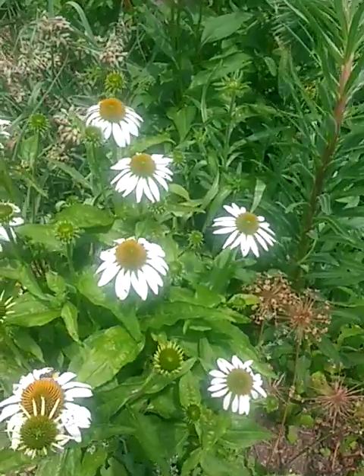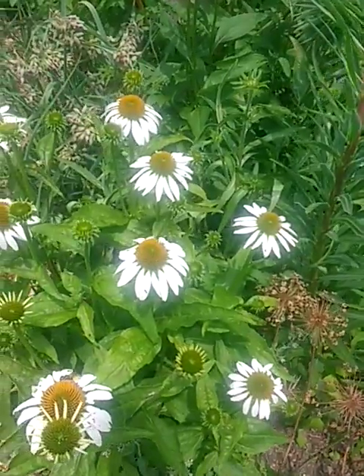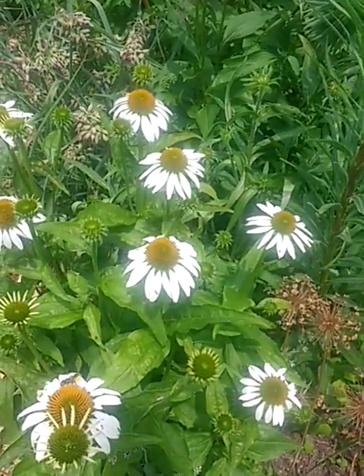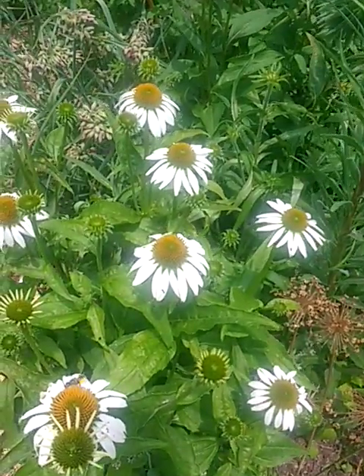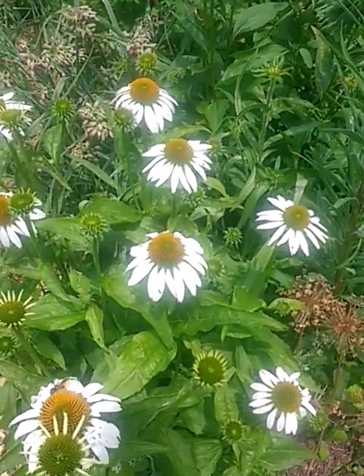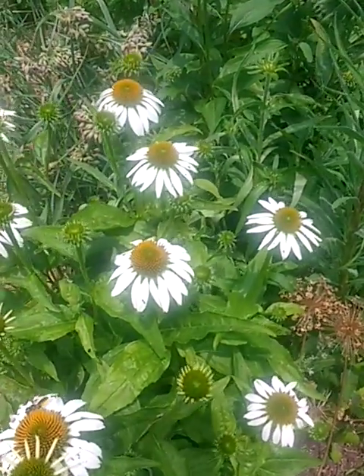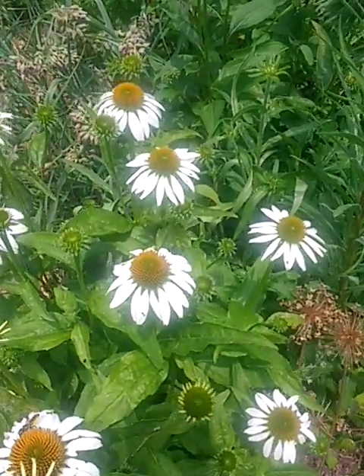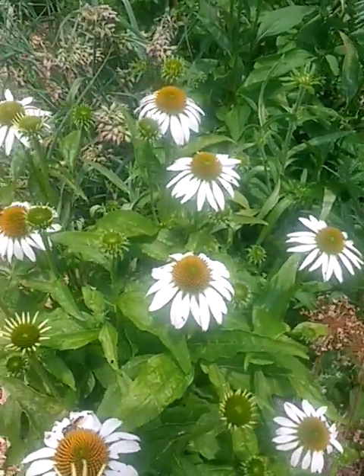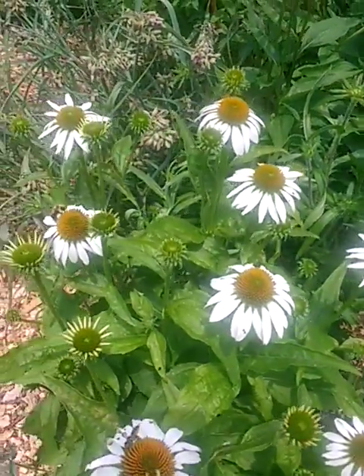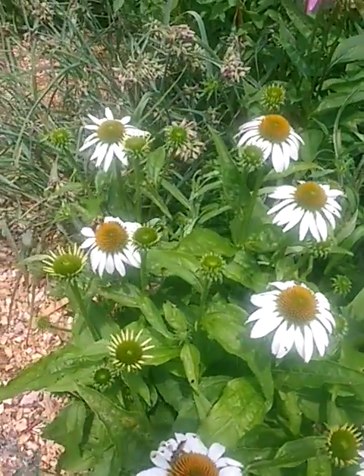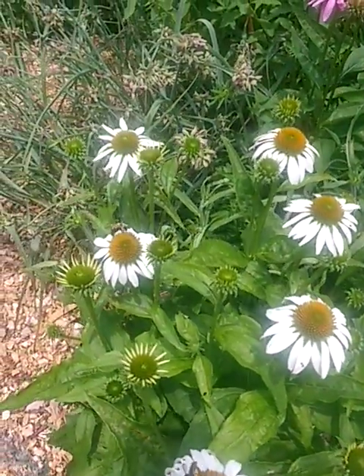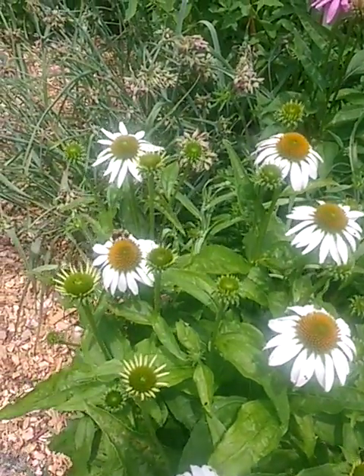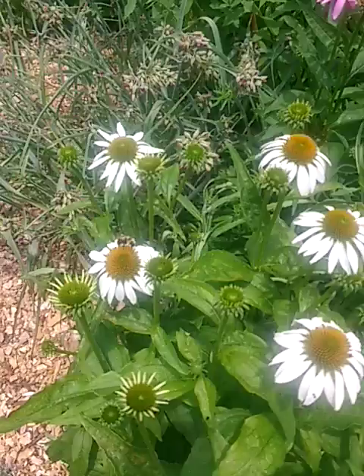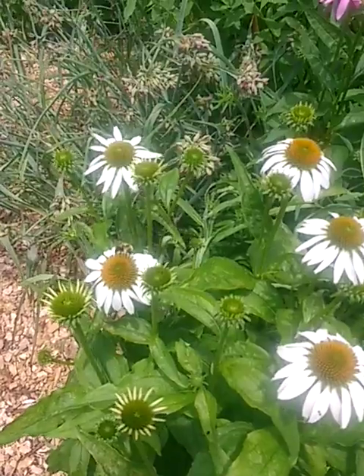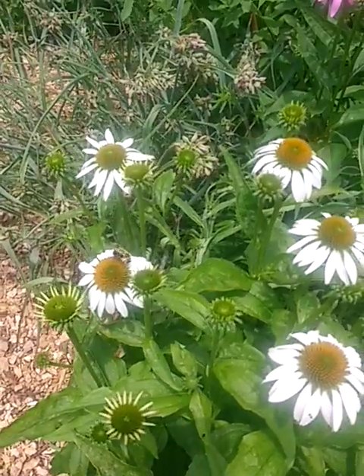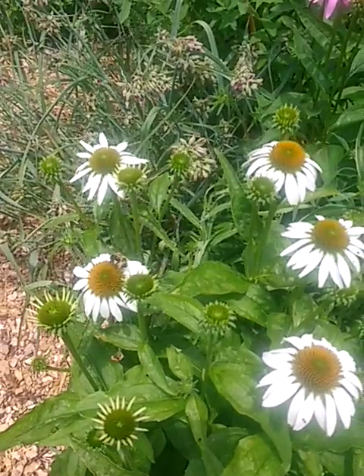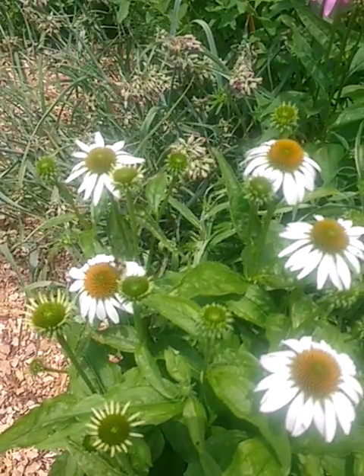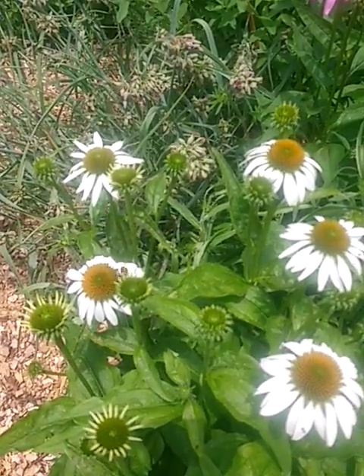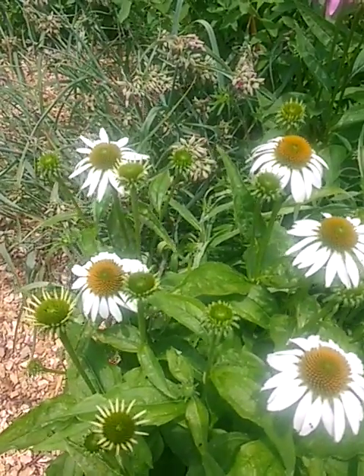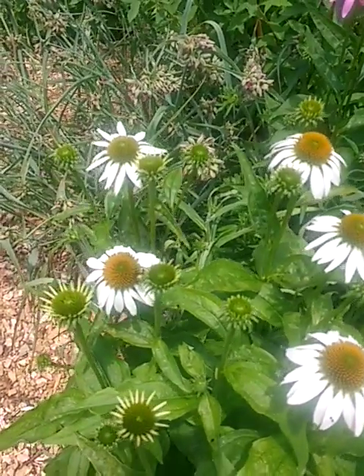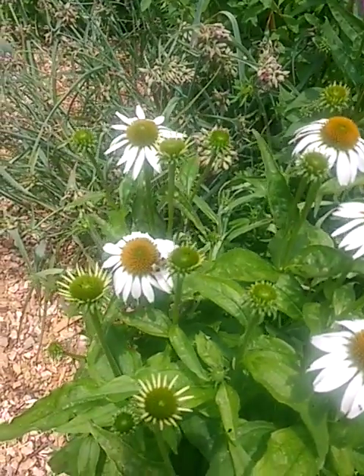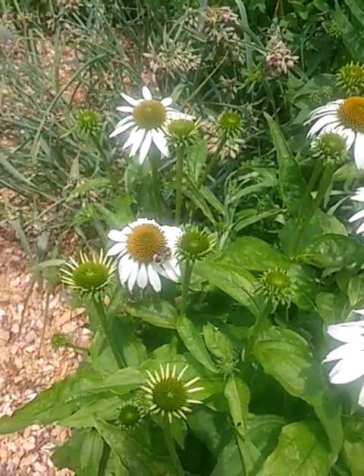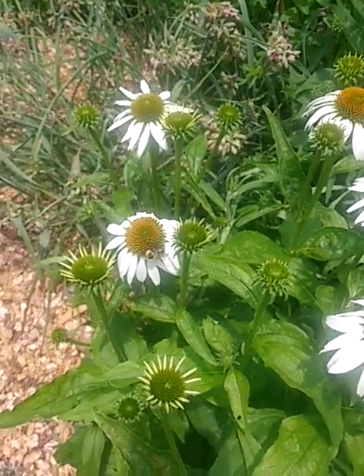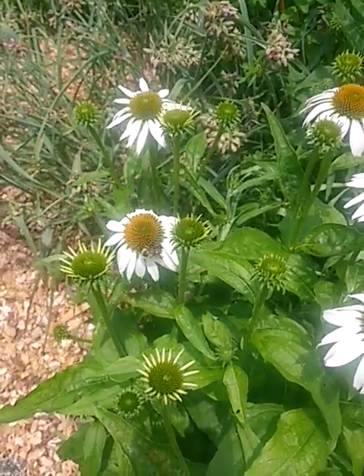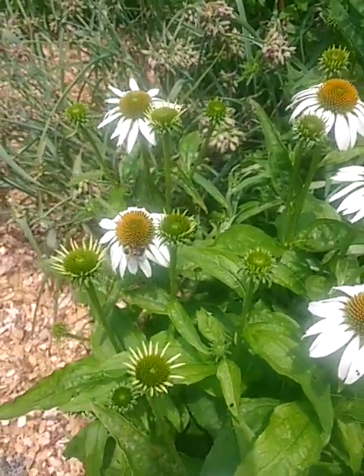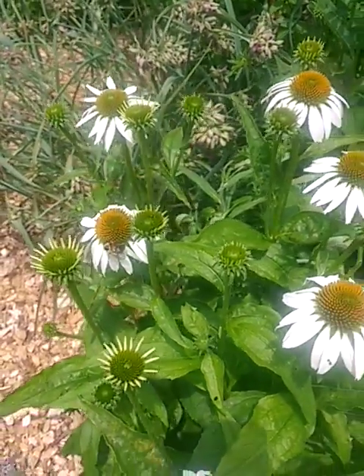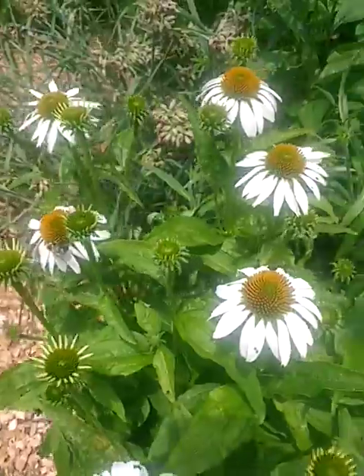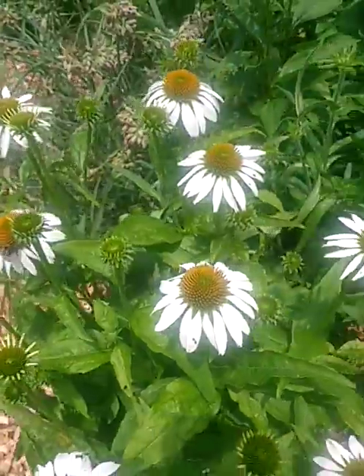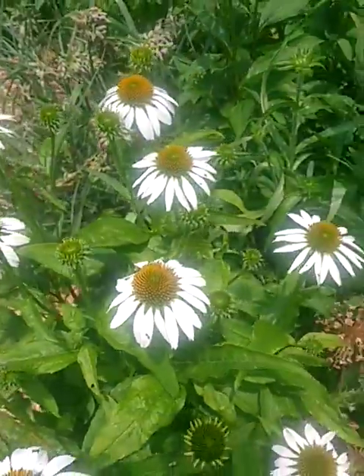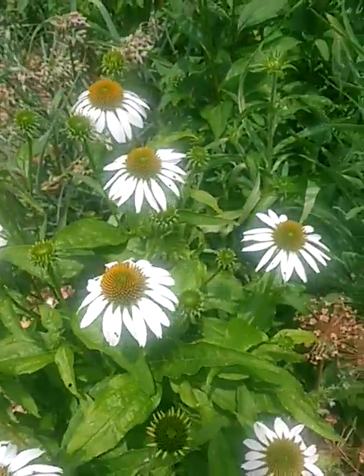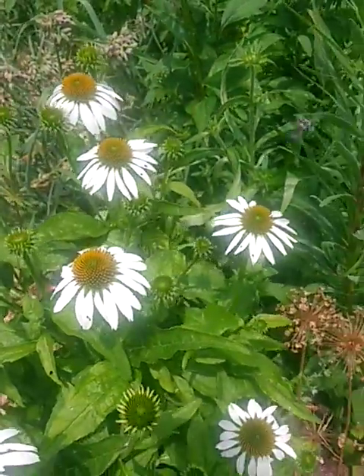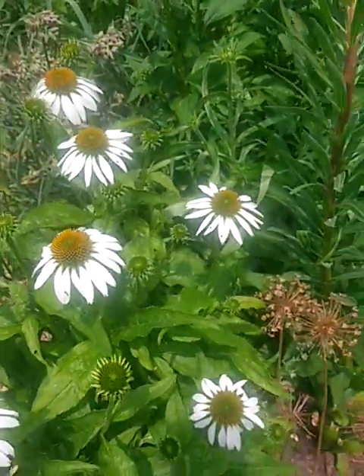Here it is in white, opening up. Petals are straight out, and then a slight droop.